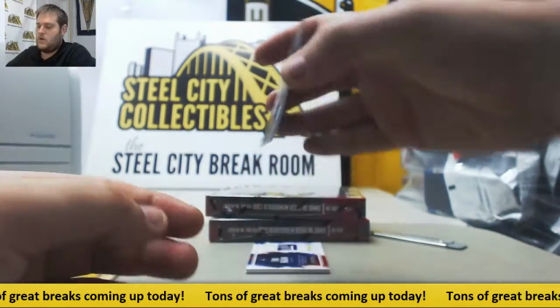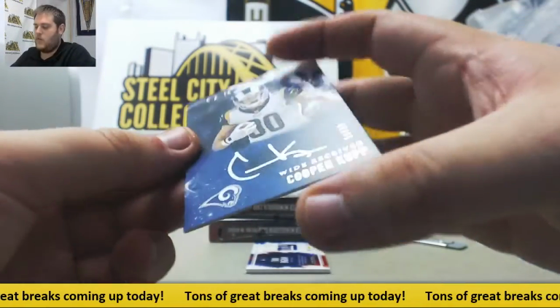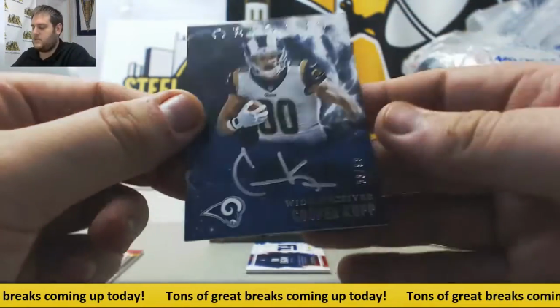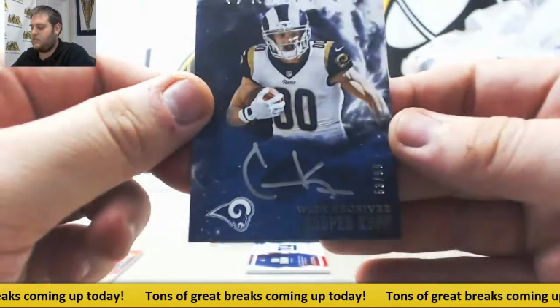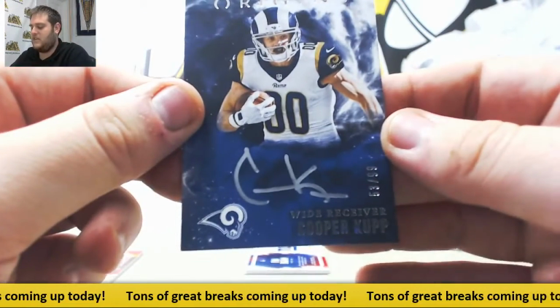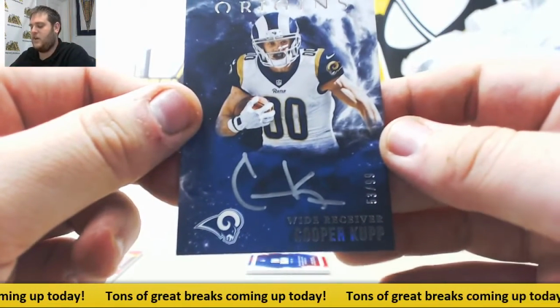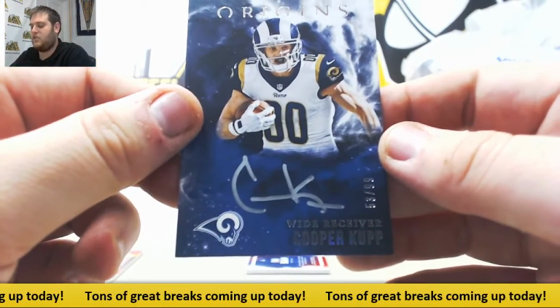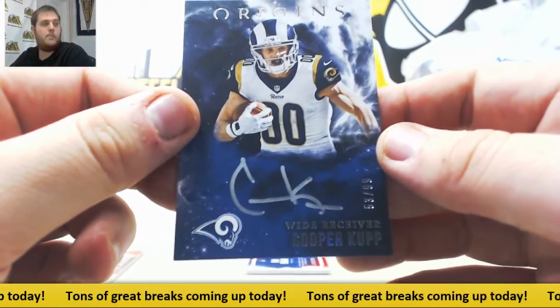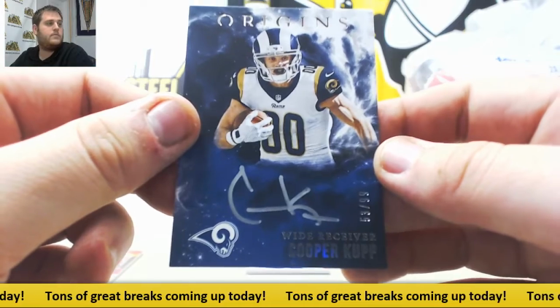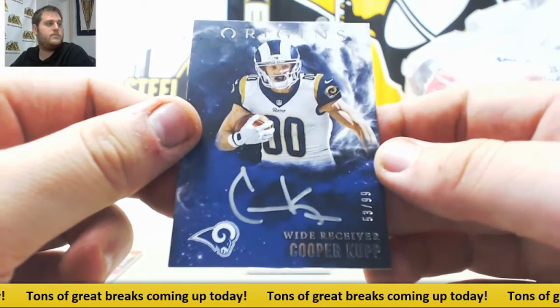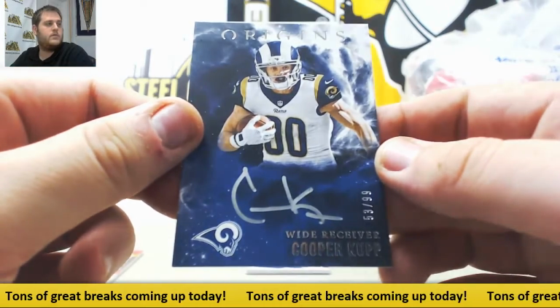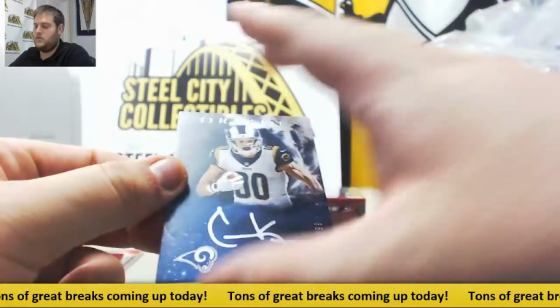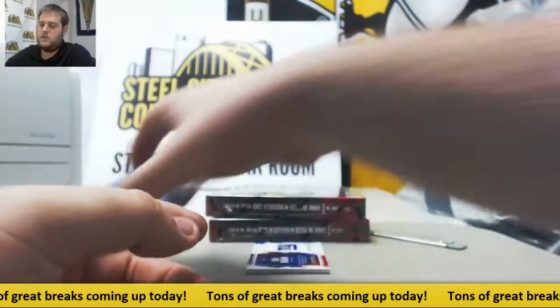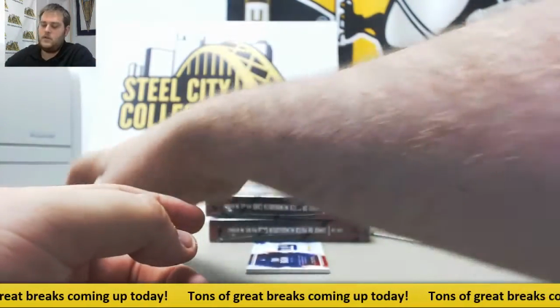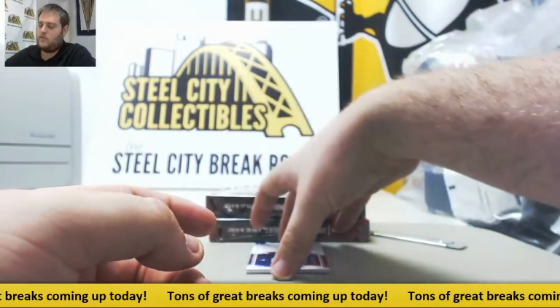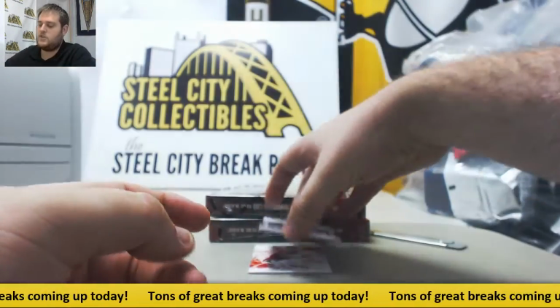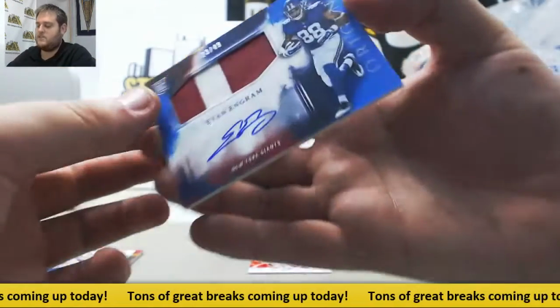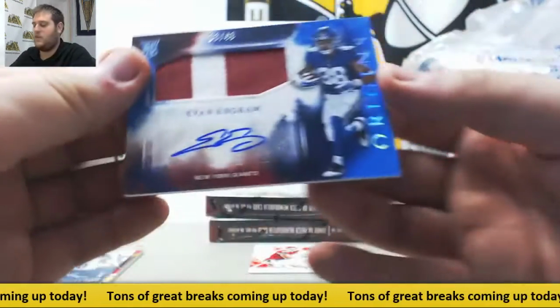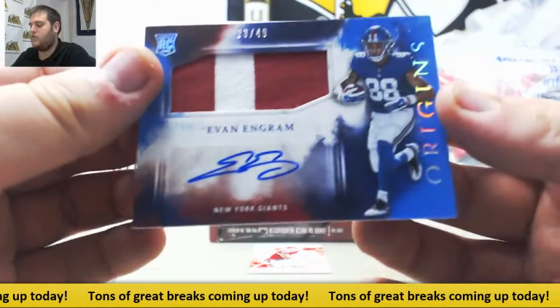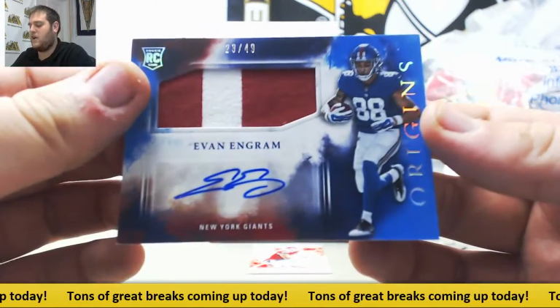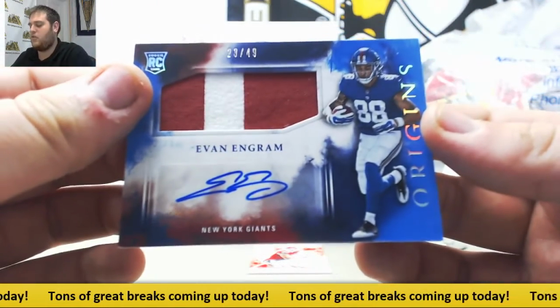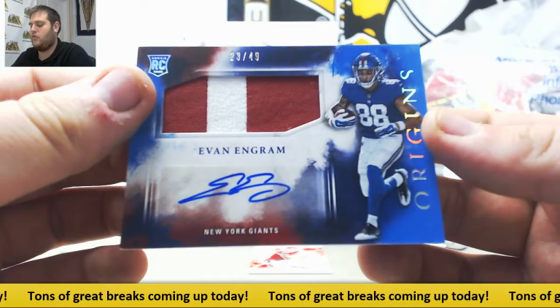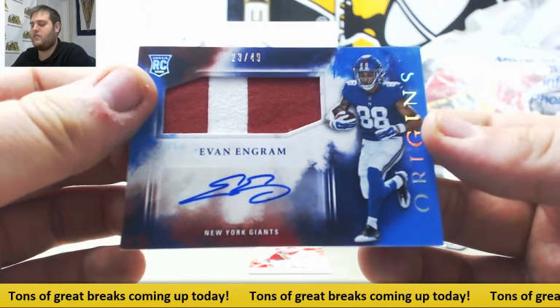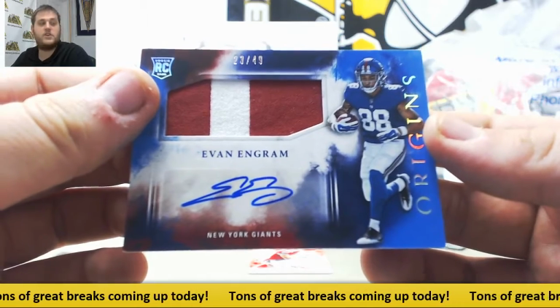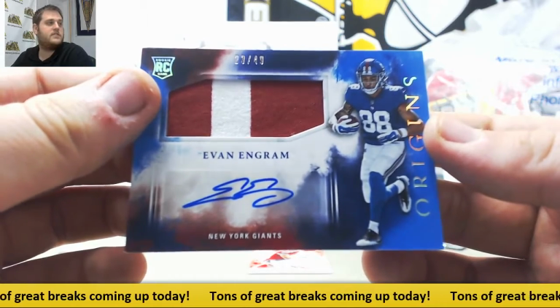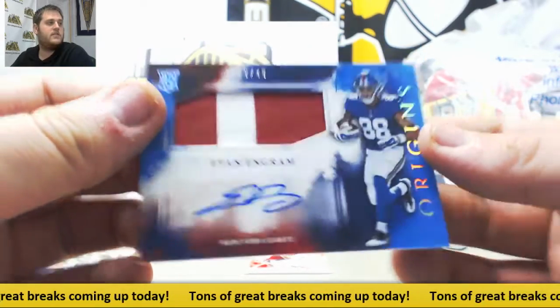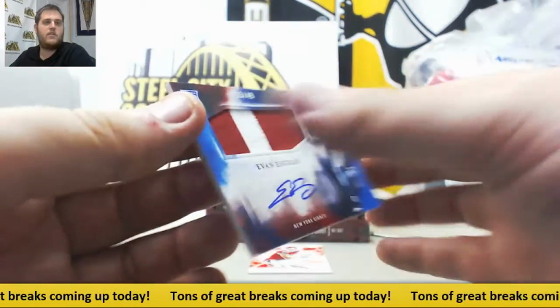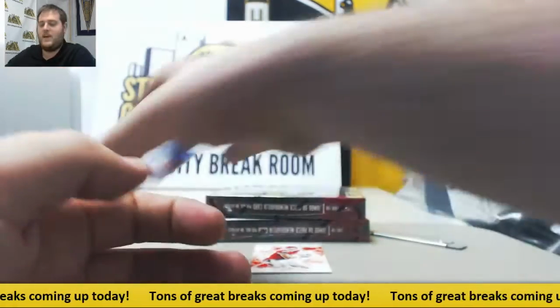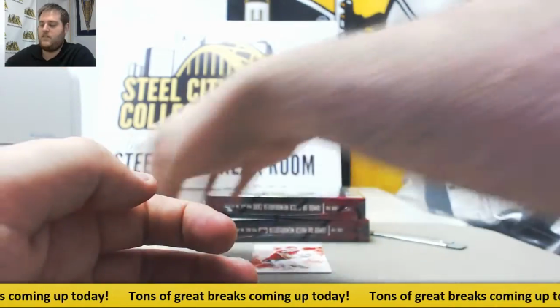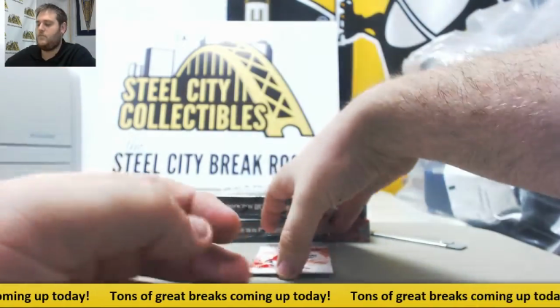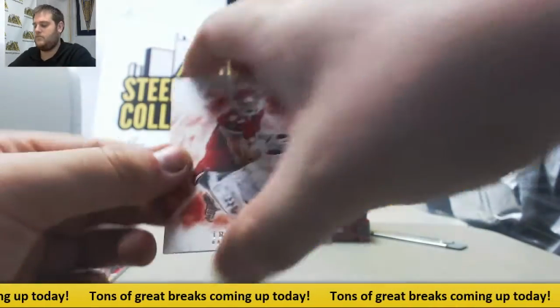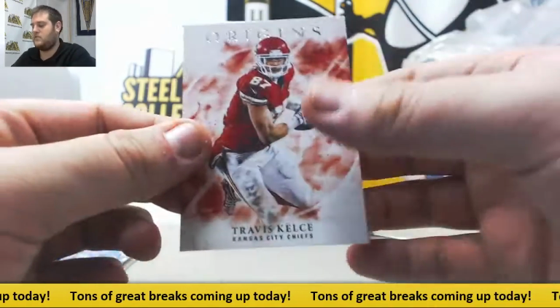For the Rams, out of /99, /53, /99 — Cooper Kupp. And for the New York Giants, Evan Ingram — beautiful patch card right there, /23 of /49 for the New York Giants. Travis Kelce as well.